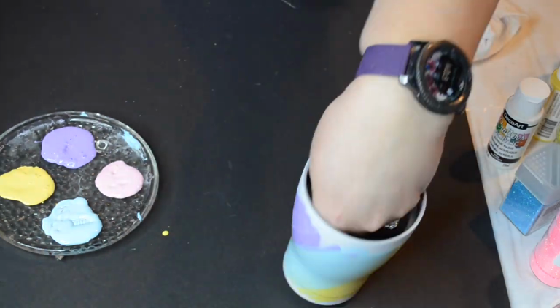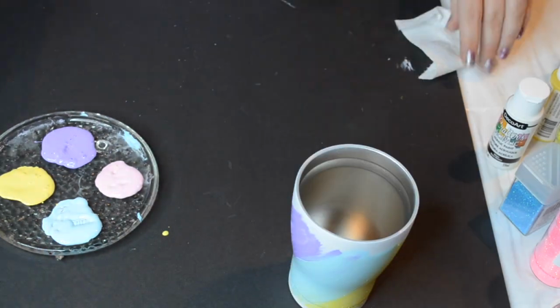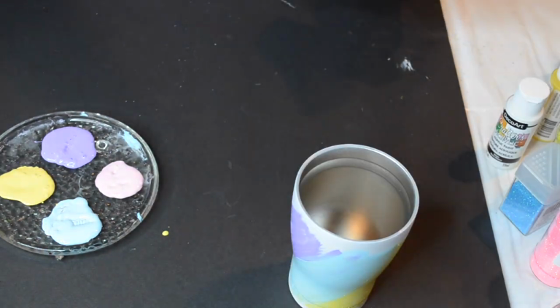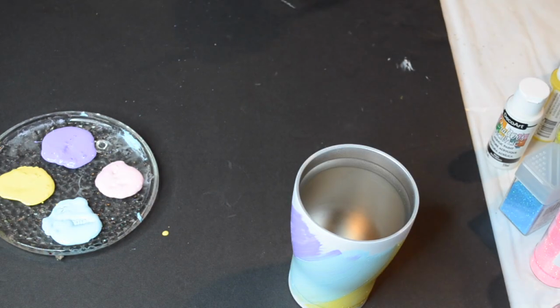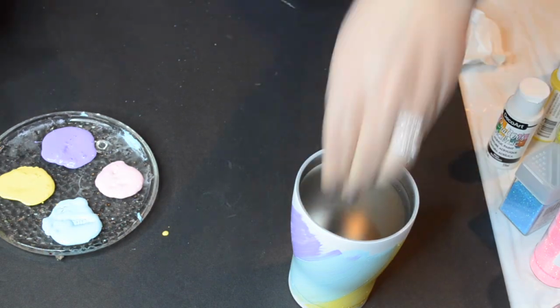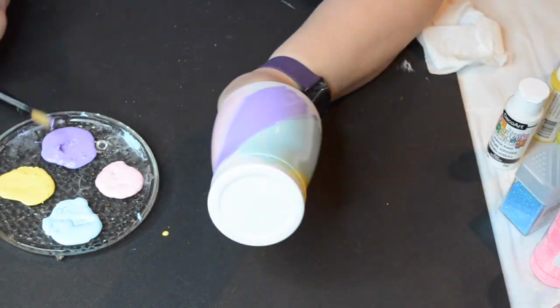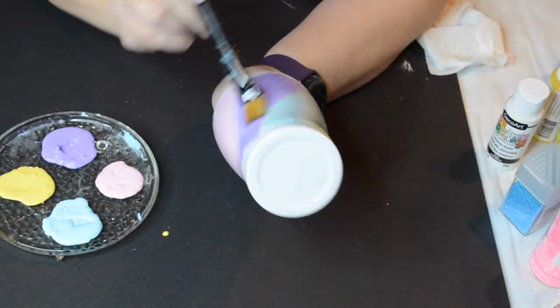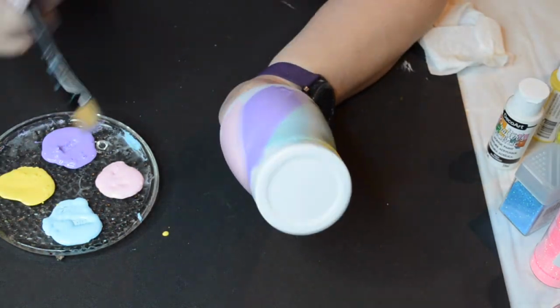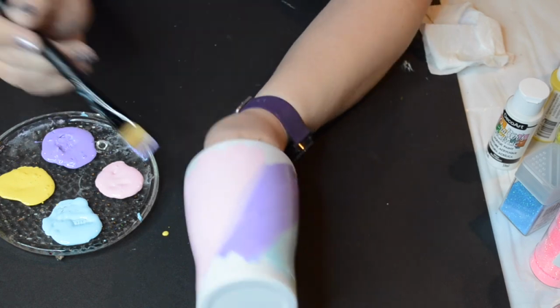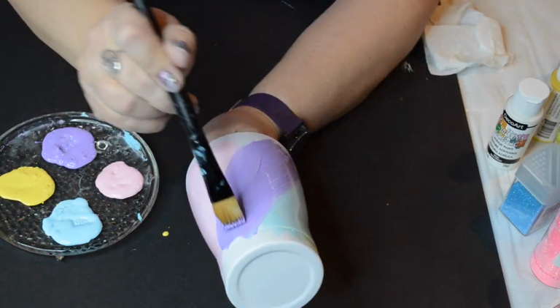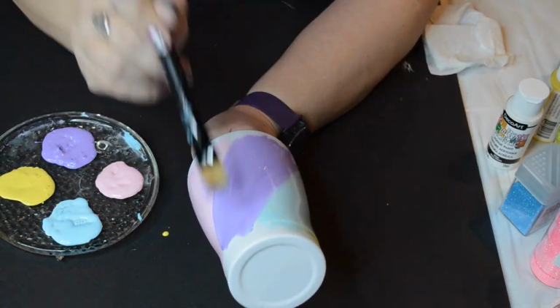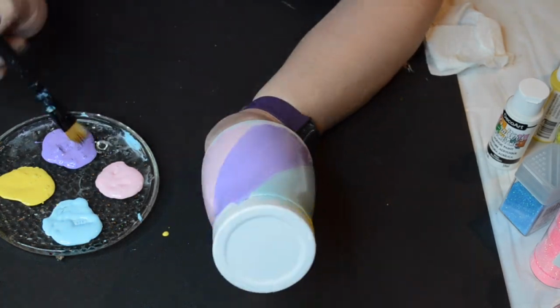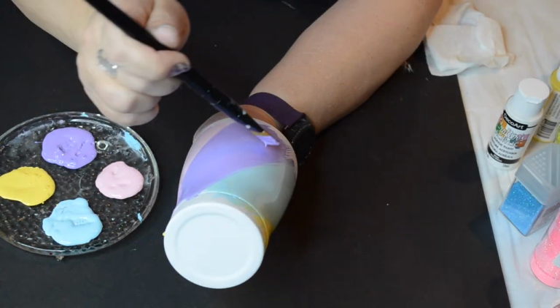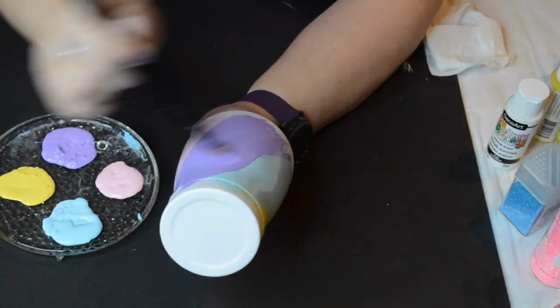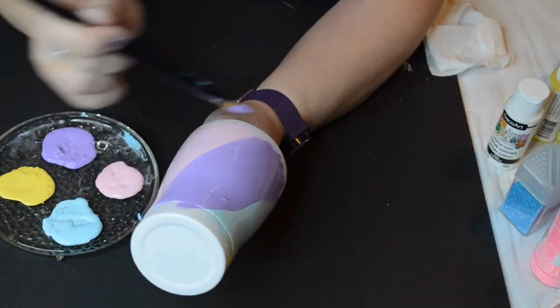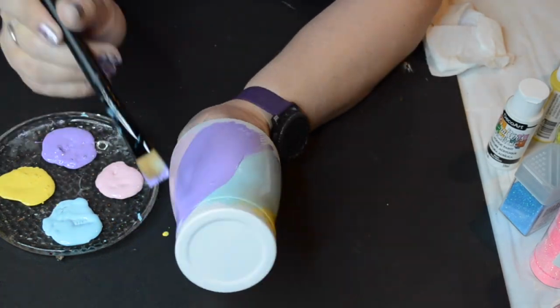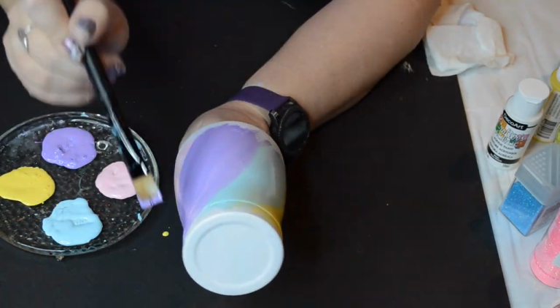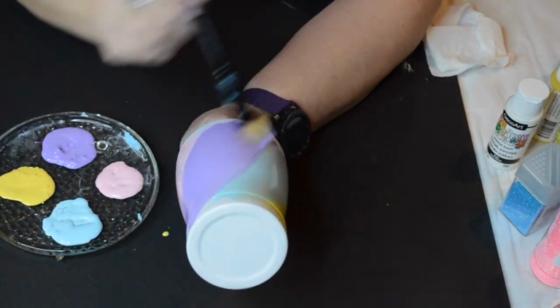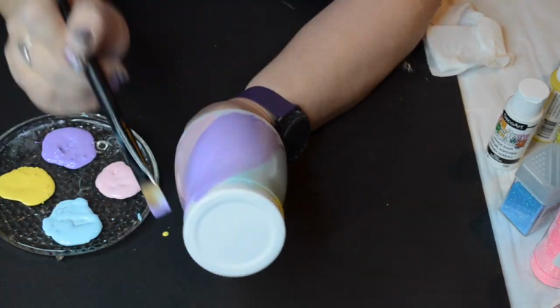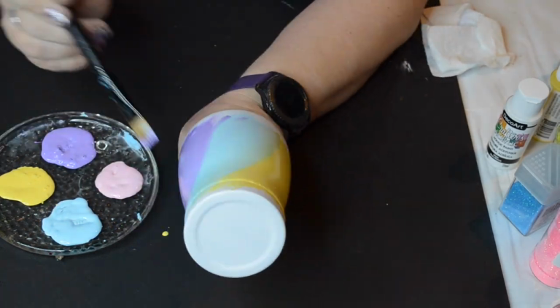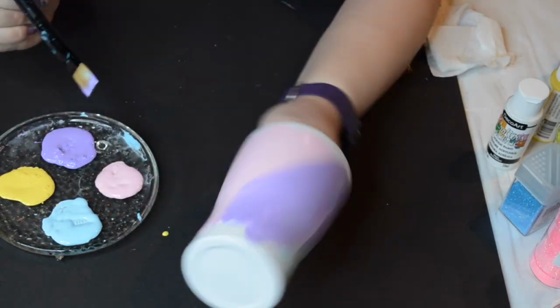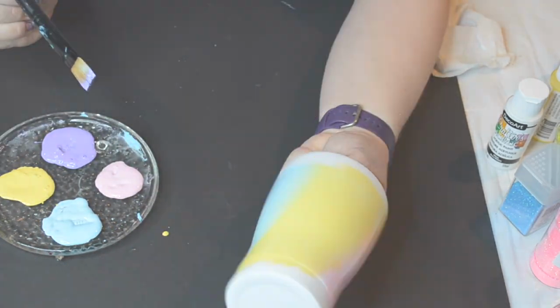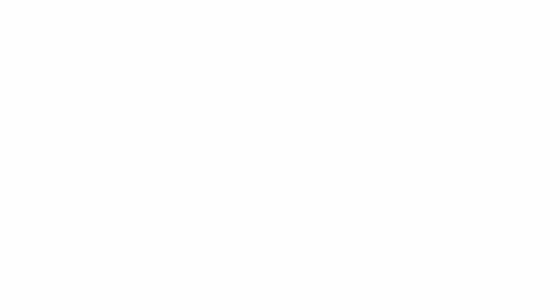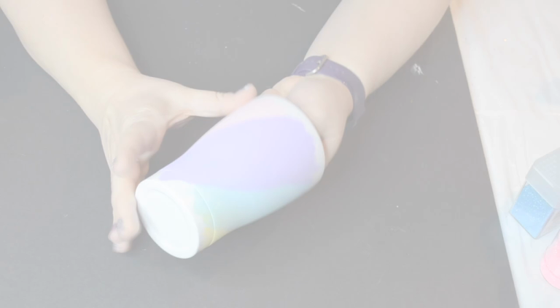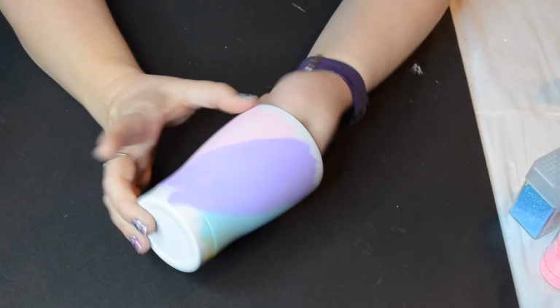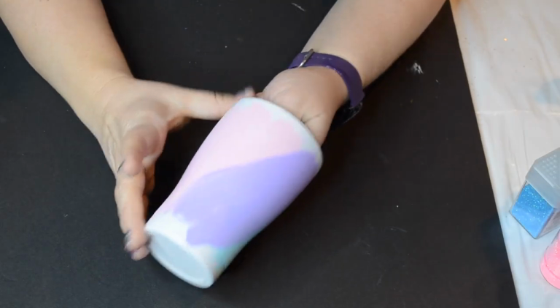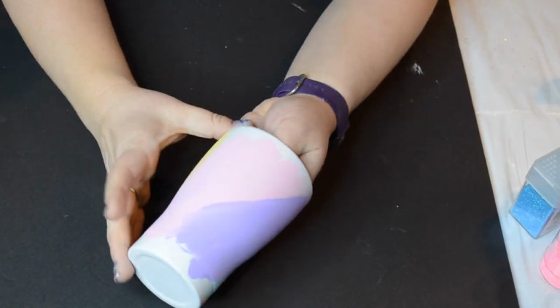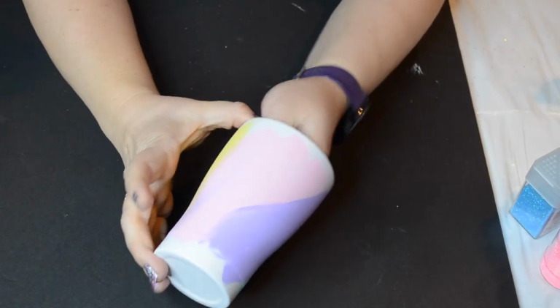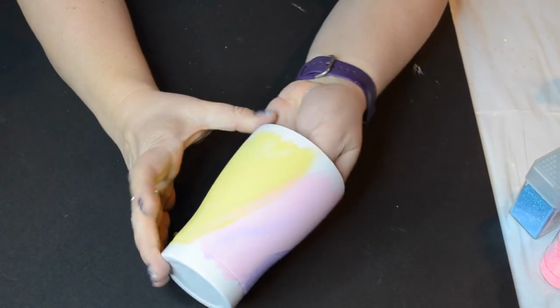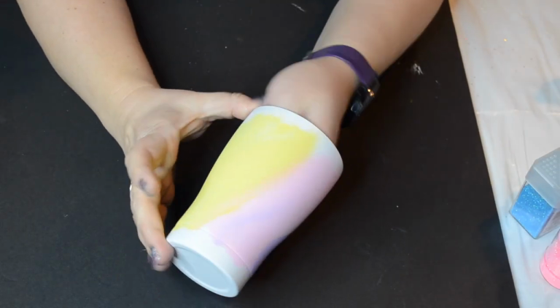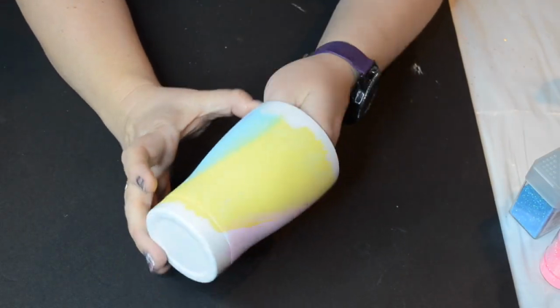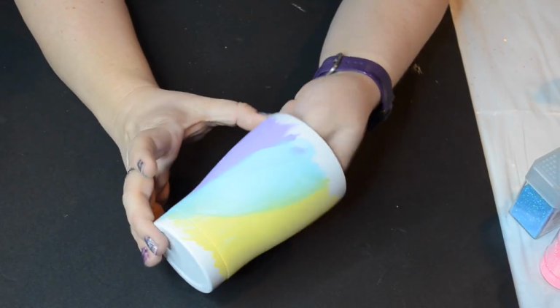I was going to go through and blend those colors a little bit. They don't have to be blended too much. I'm going to be putting the glitter on in a minute. So there's what it looks like after it's dried.